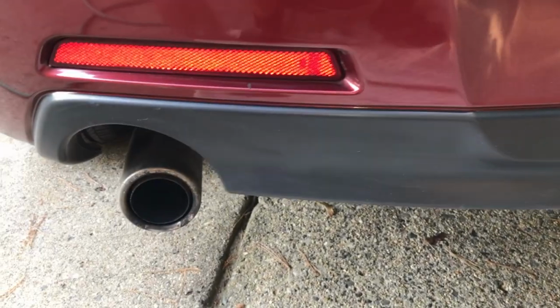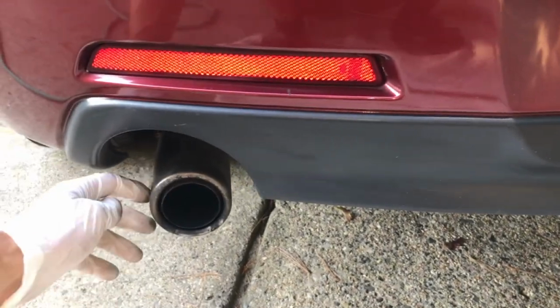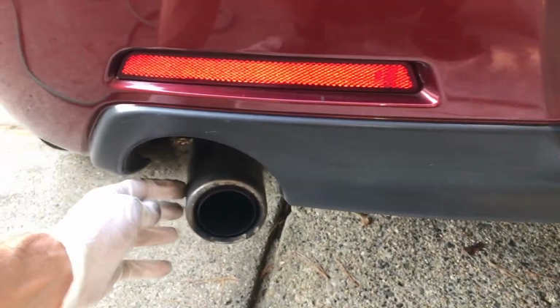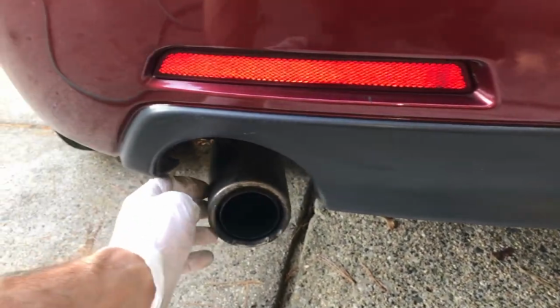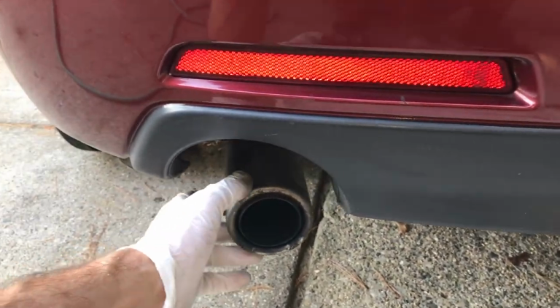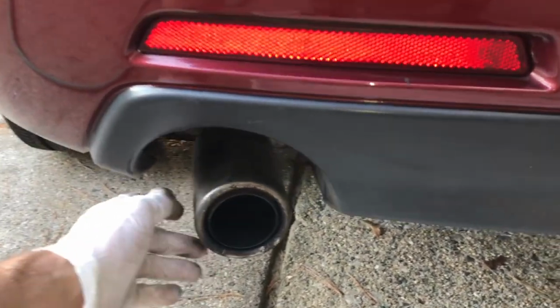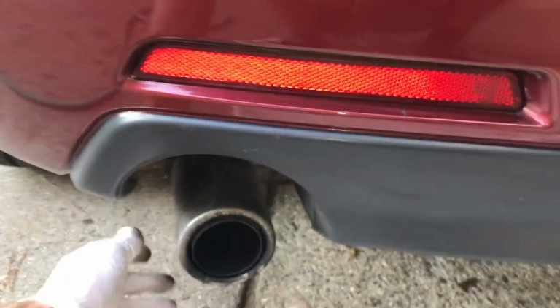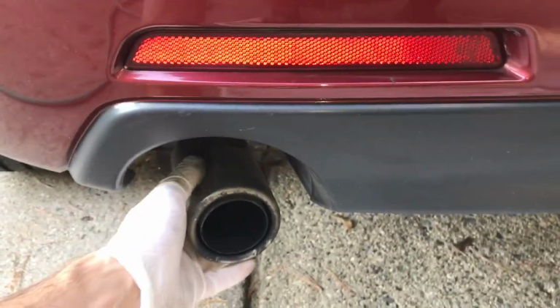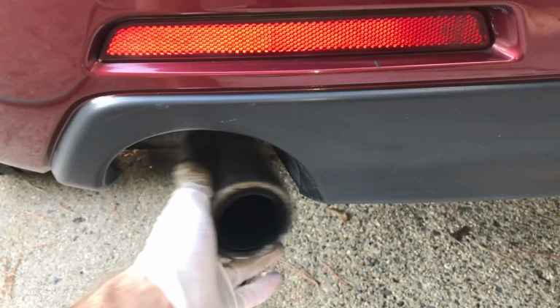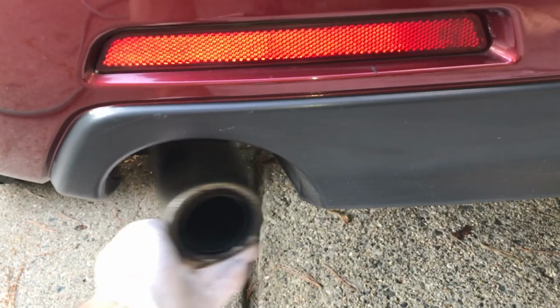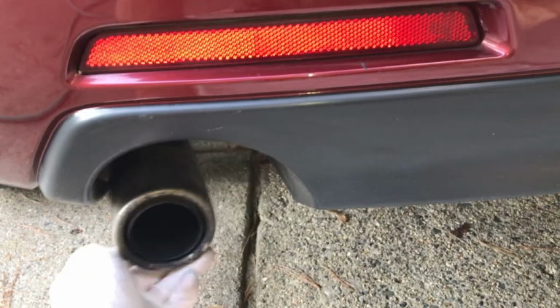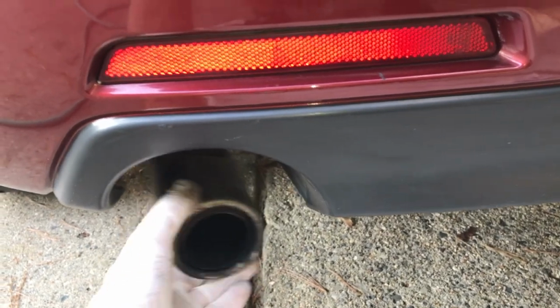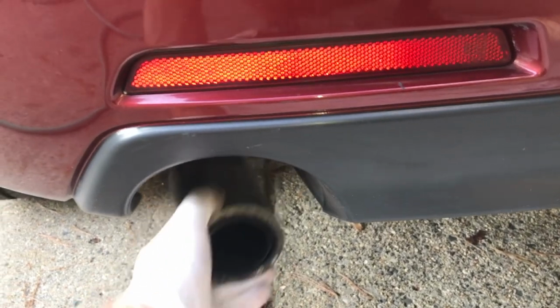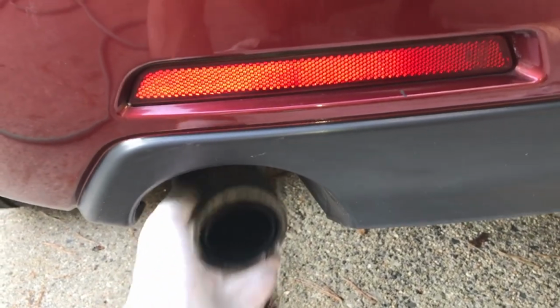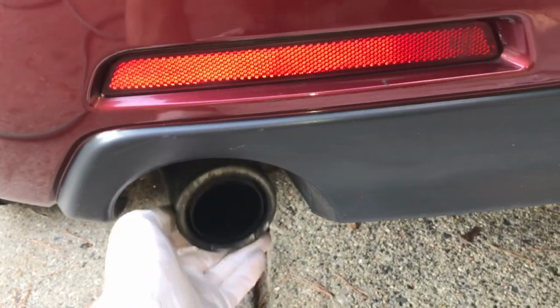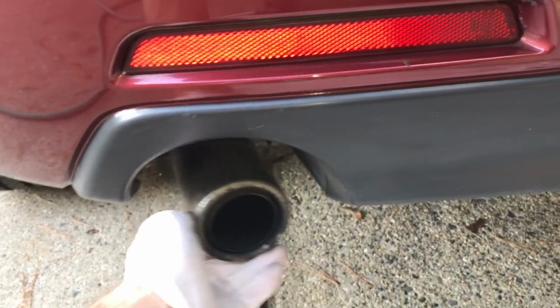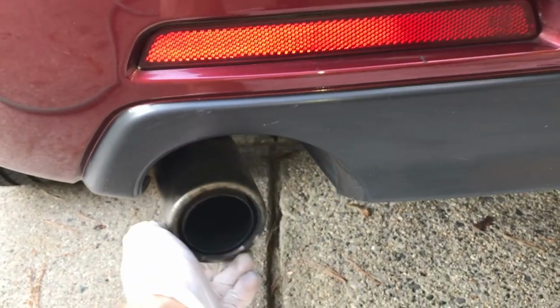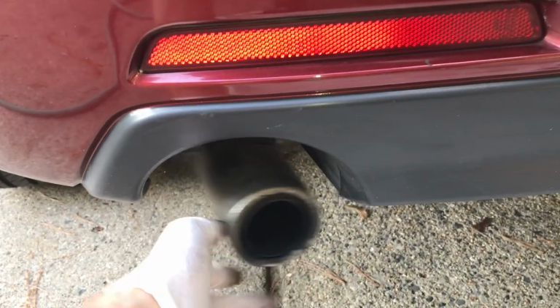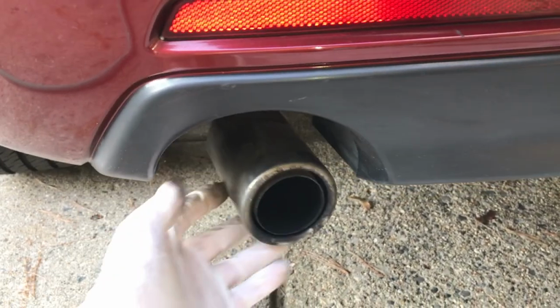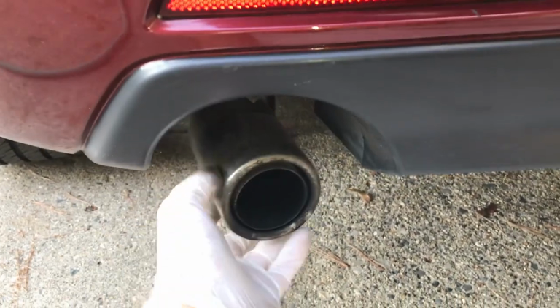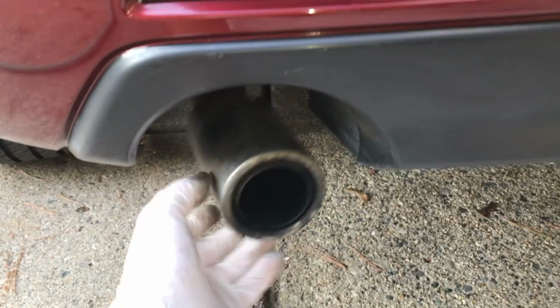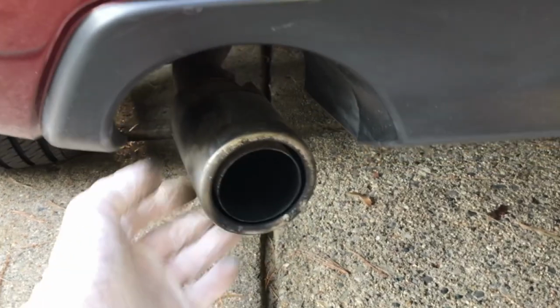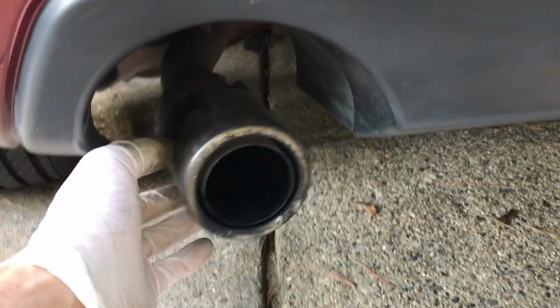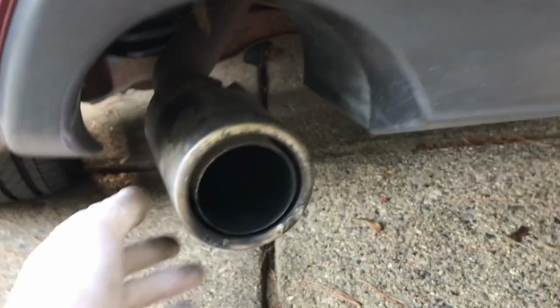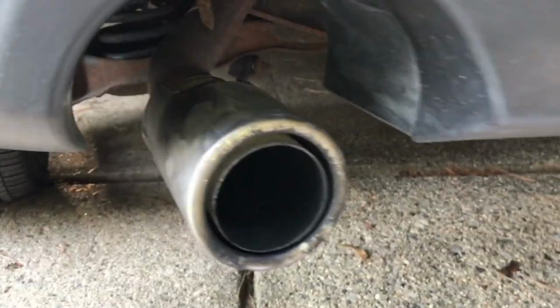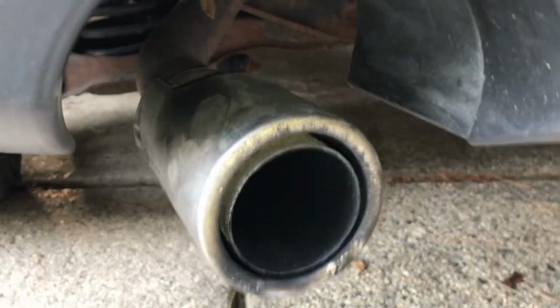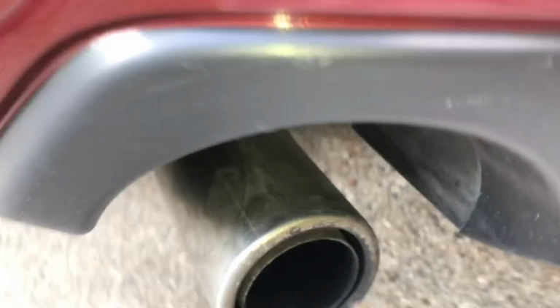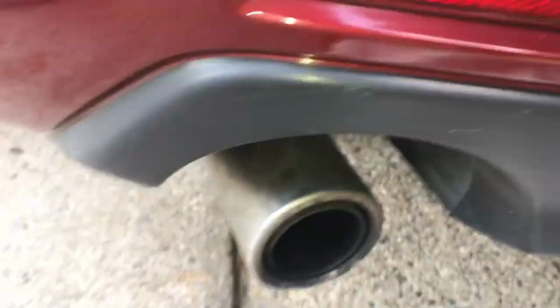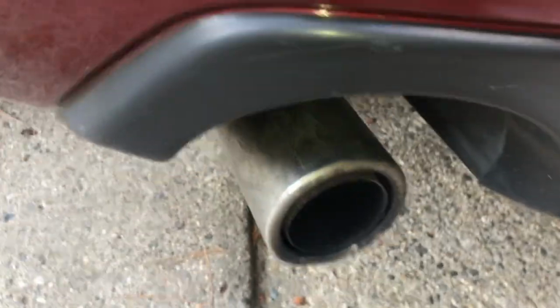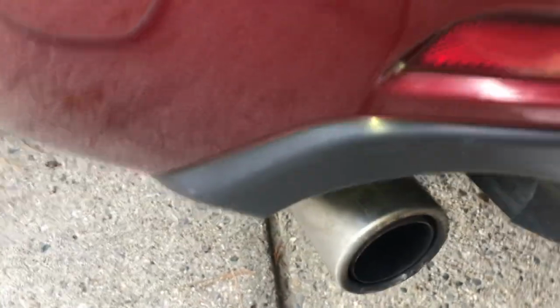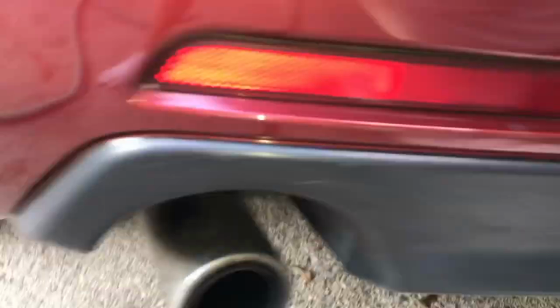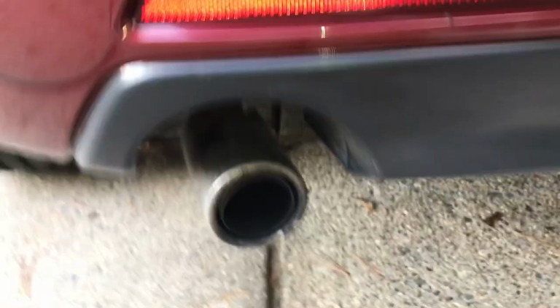The exhaust pipe on my Mazda 3 is really loose, as you can see, and makes a whole lot of noise when driving because it's banging around all over the place. Usually what's happening here is that the exhaust insulator — a rubber ring that holds the exhaust pipe up — is broken.